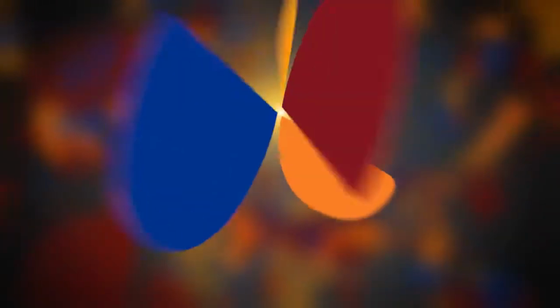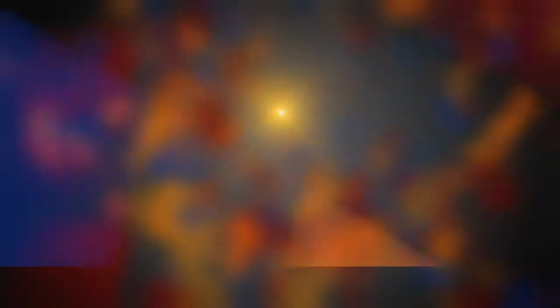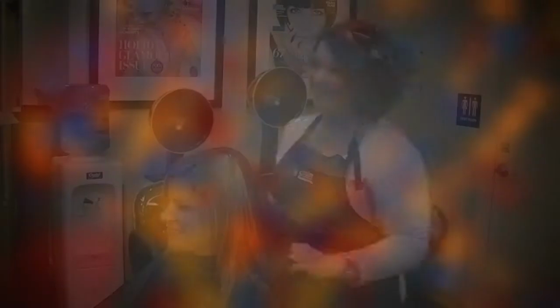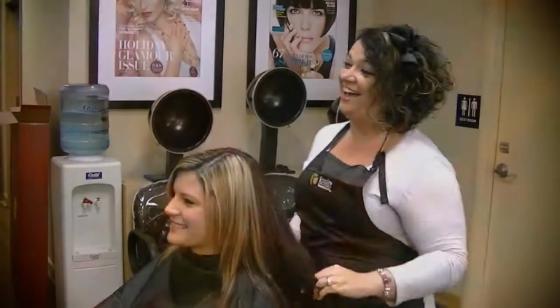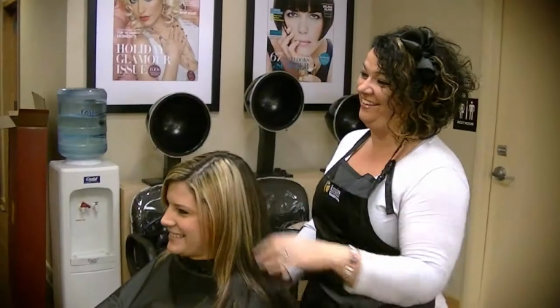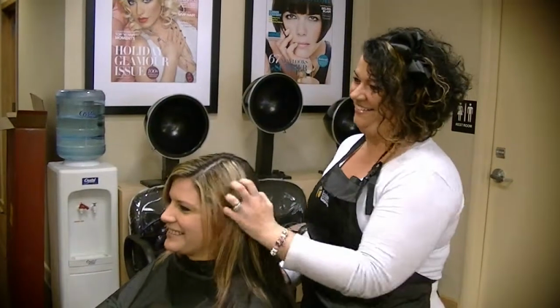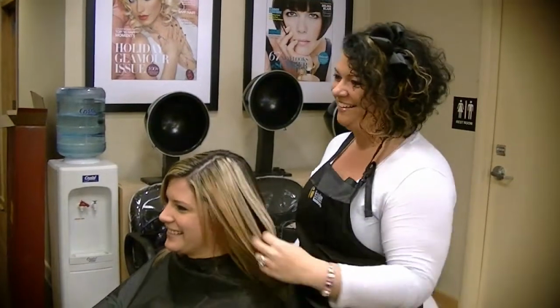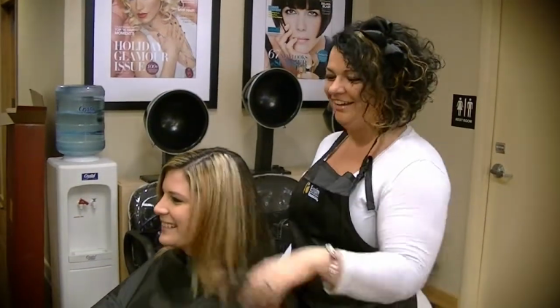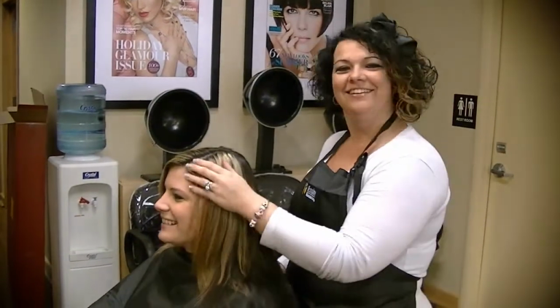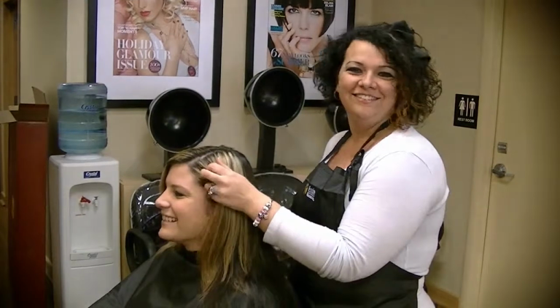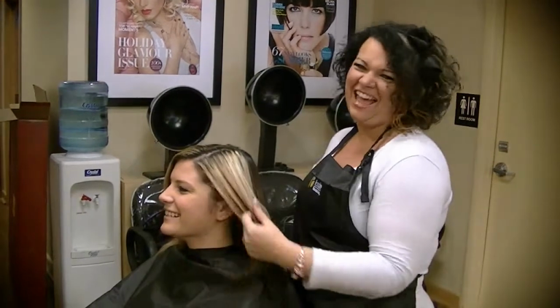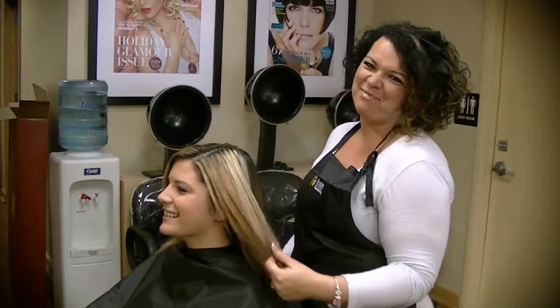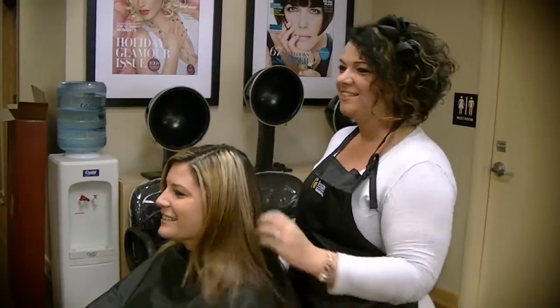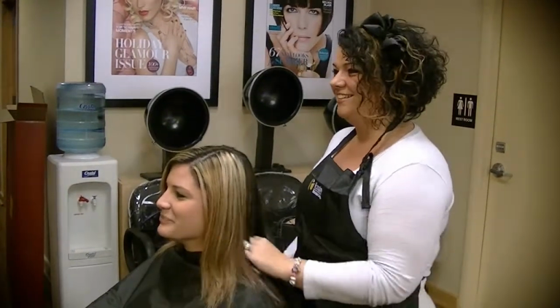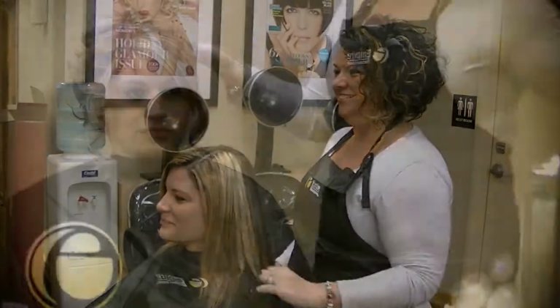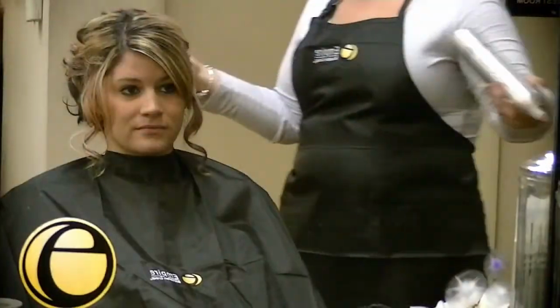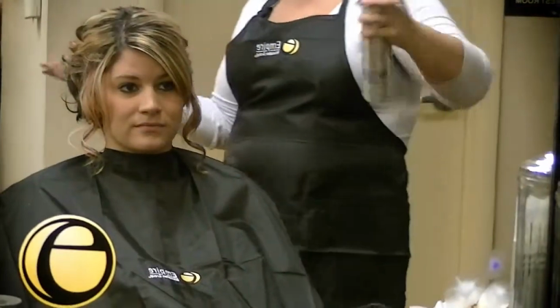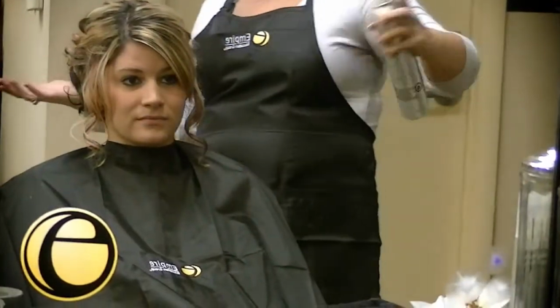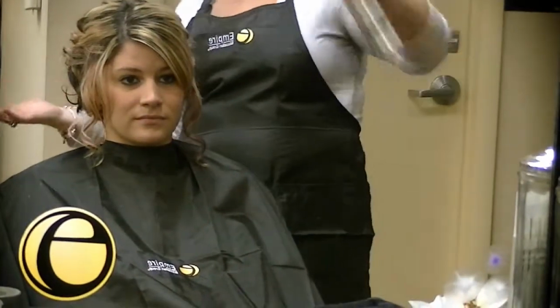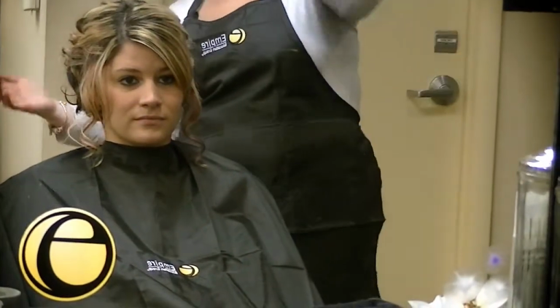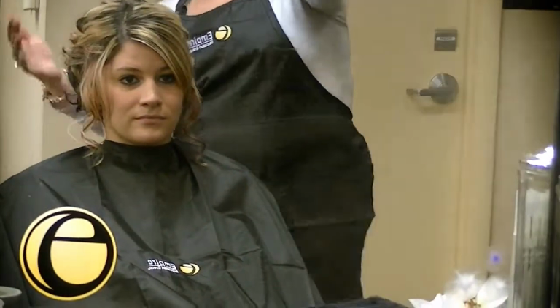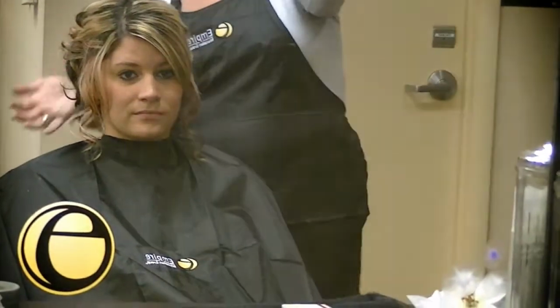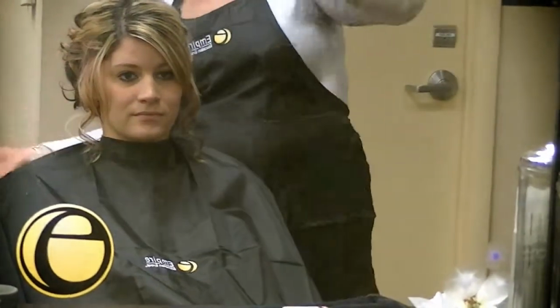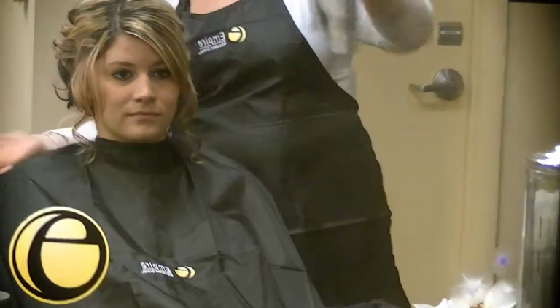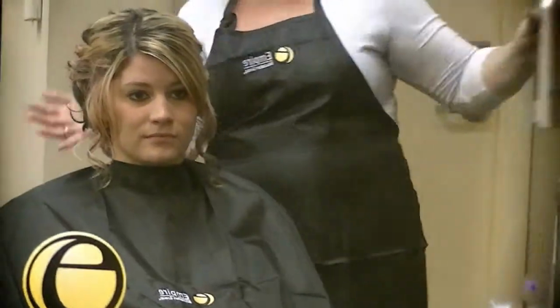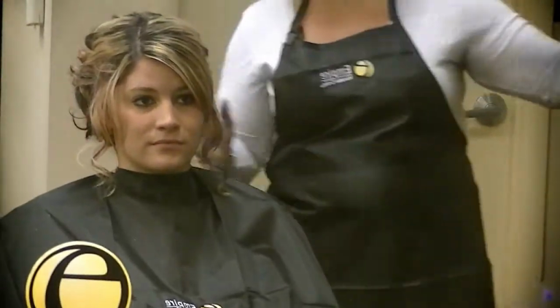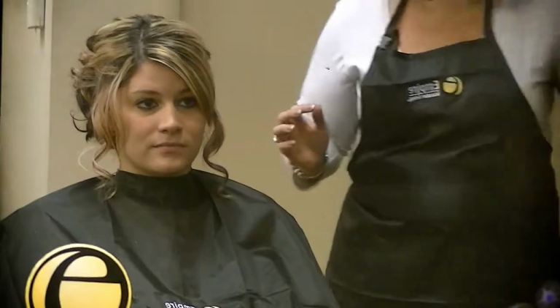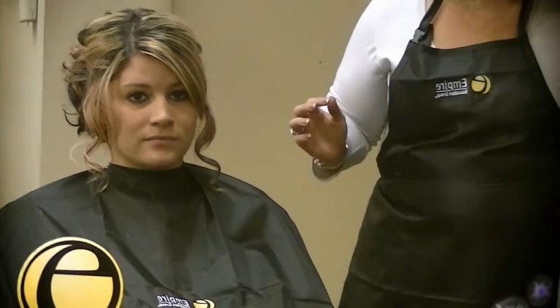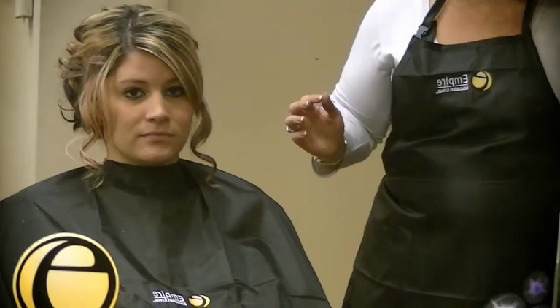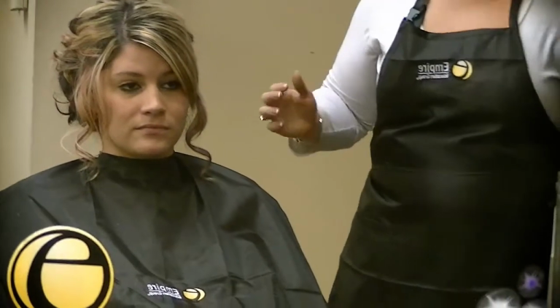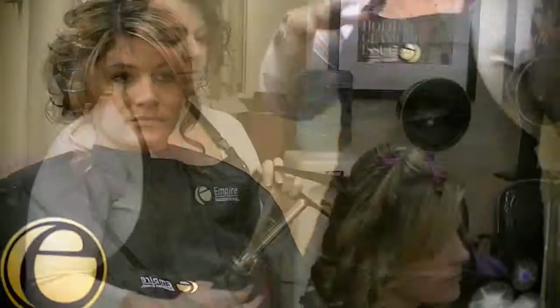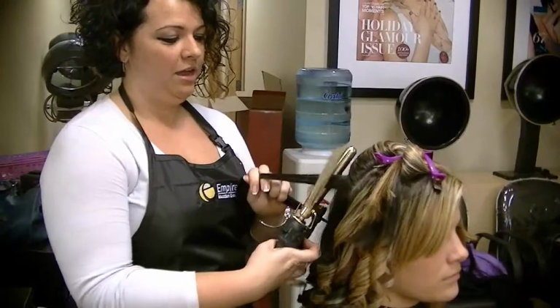Hi, my name is Amanda and I'm a licensed professional in the field of cosmetology. In this video, we're going to show you how to take your straight boring hair to something fun and curly for a night out on the town.